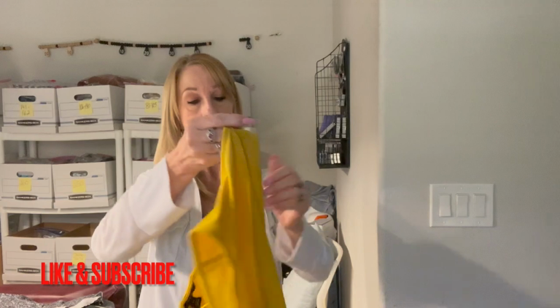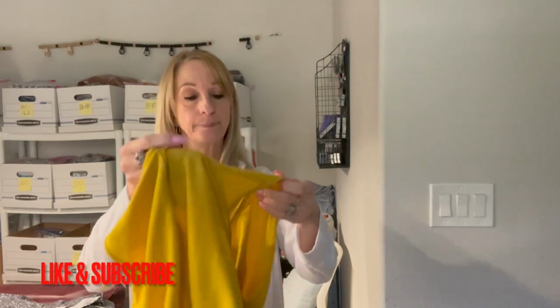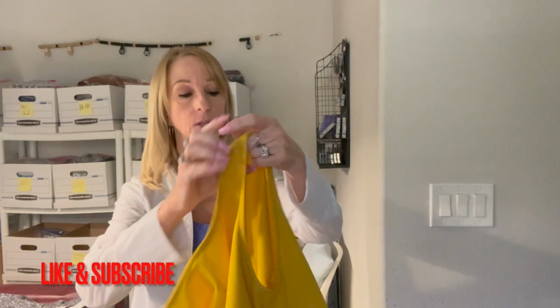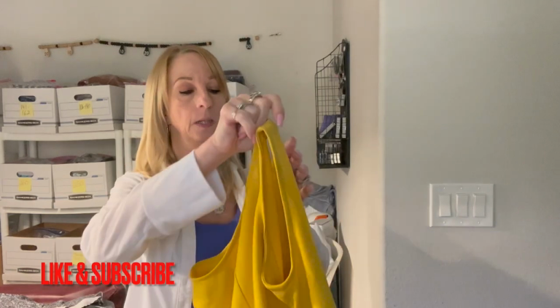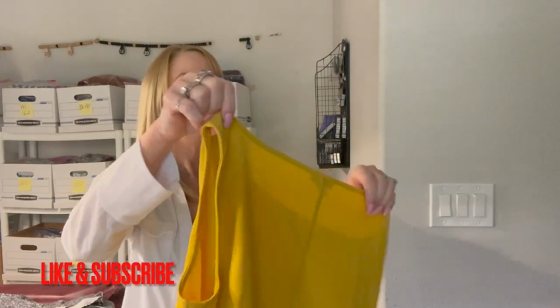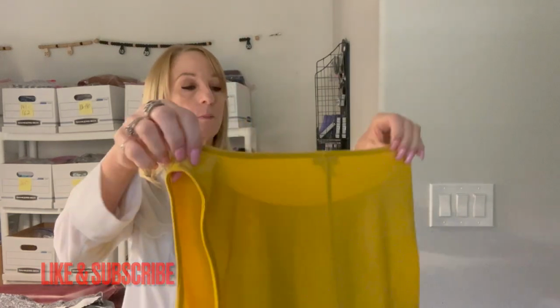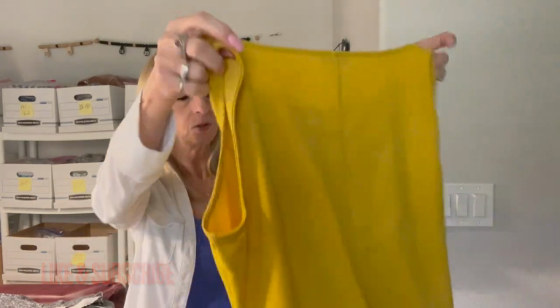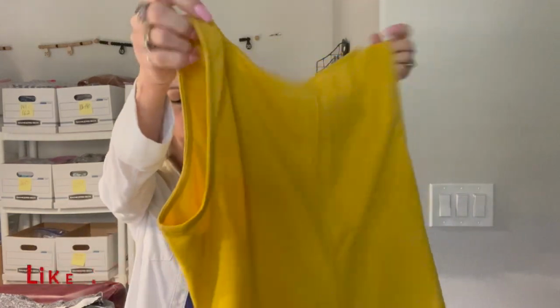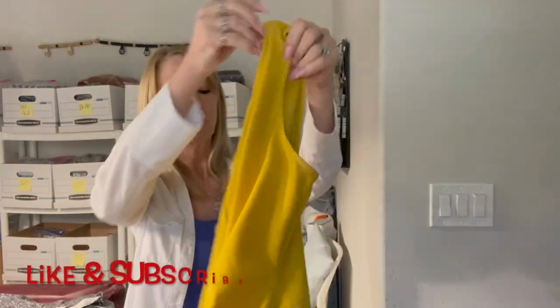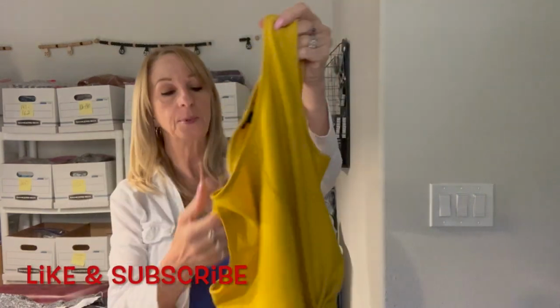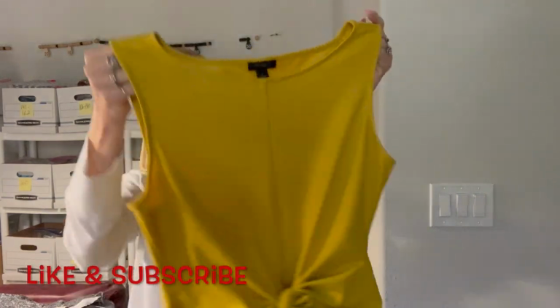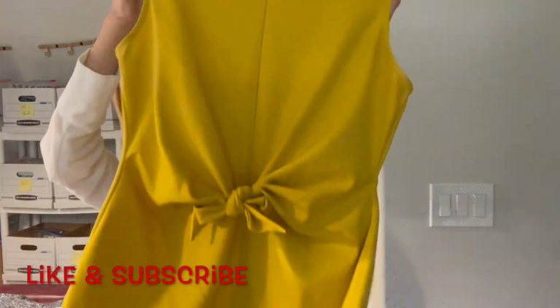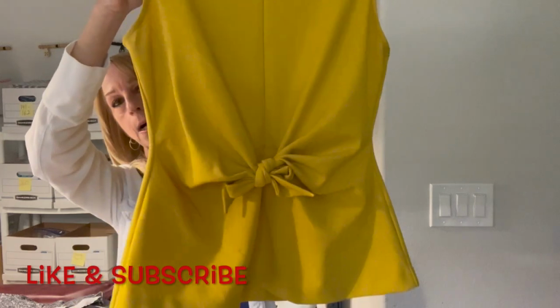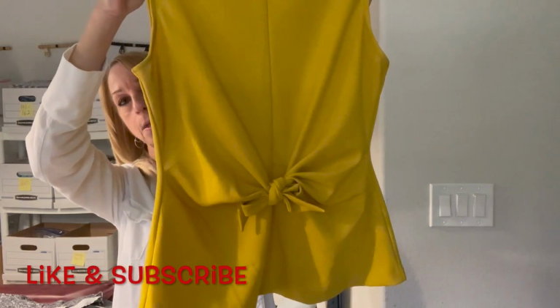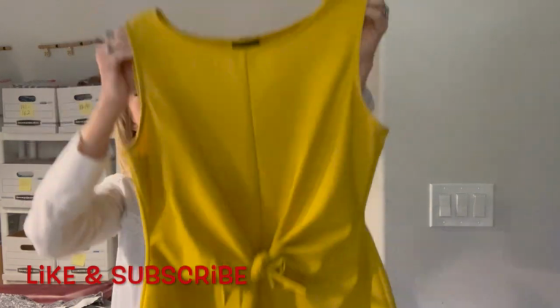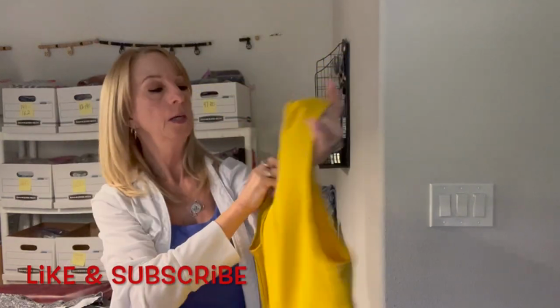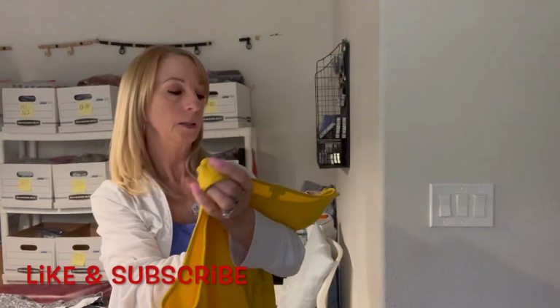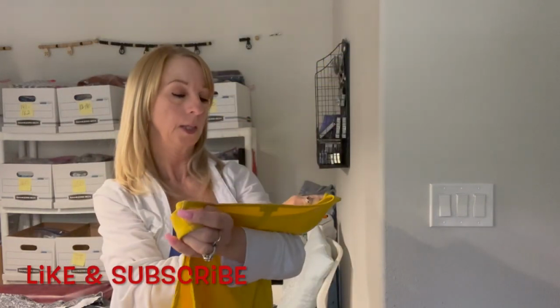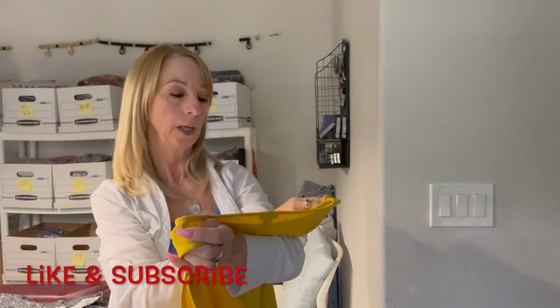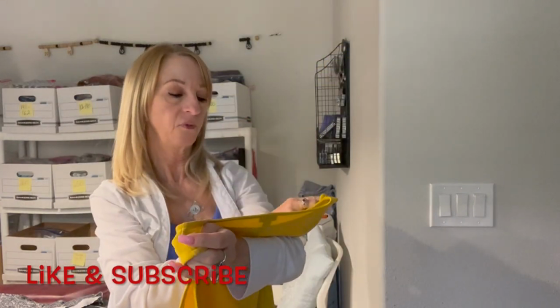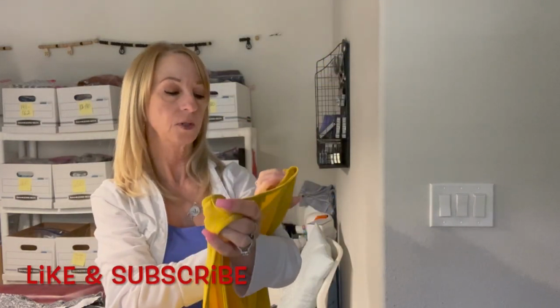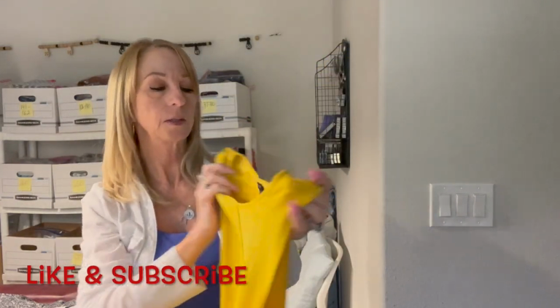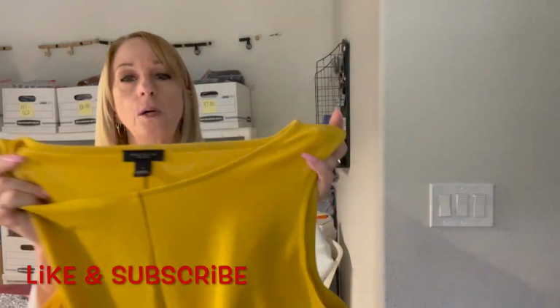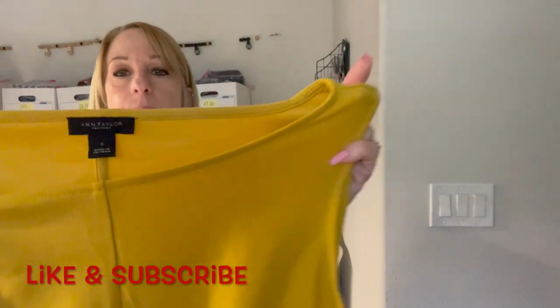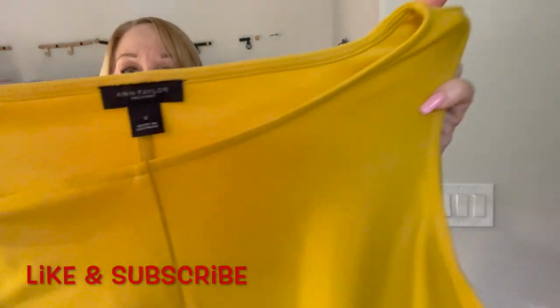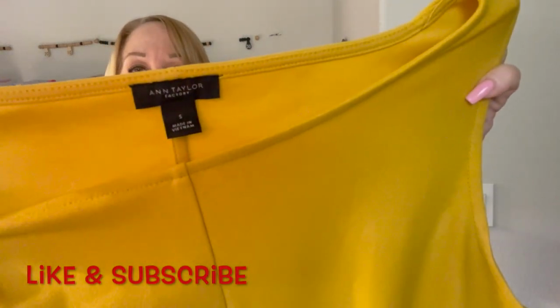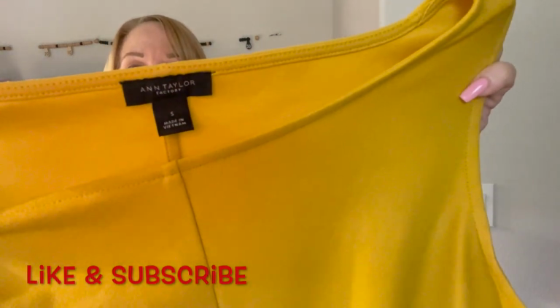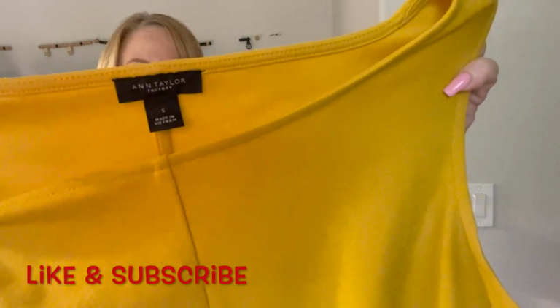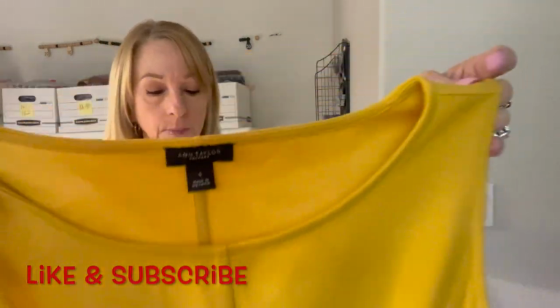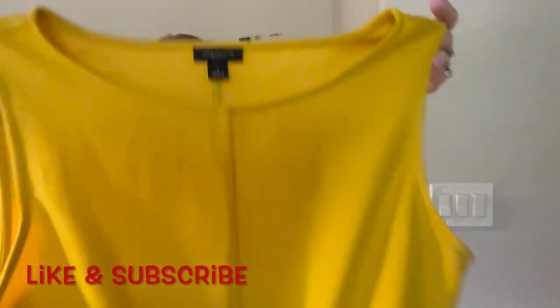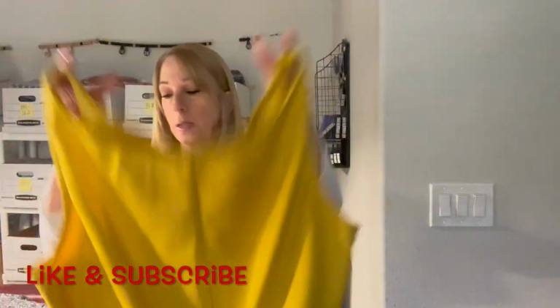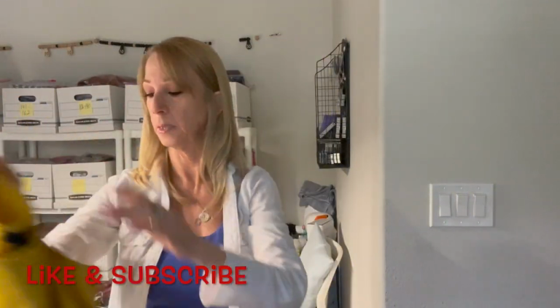Here is a mustard-colored top — really pretty with a tie in the middle. It's an Ann Taylor Factory, size small. That's nice.